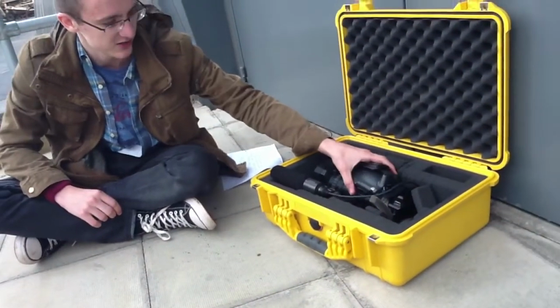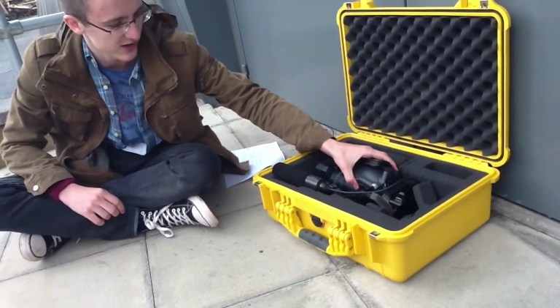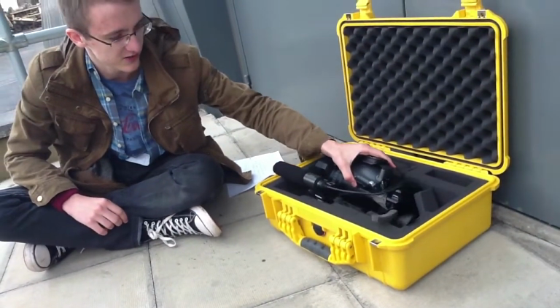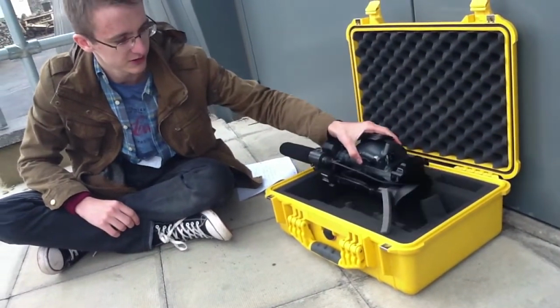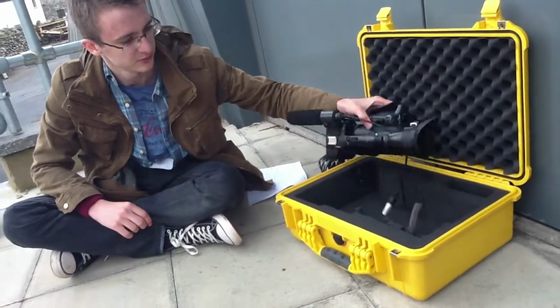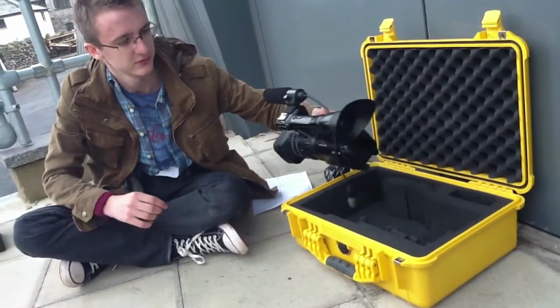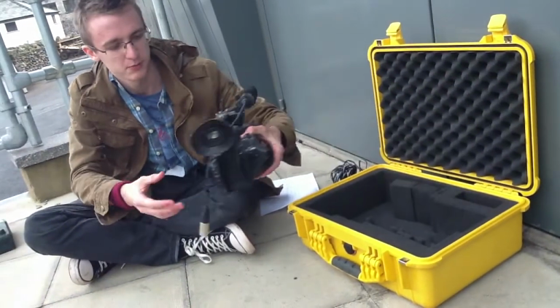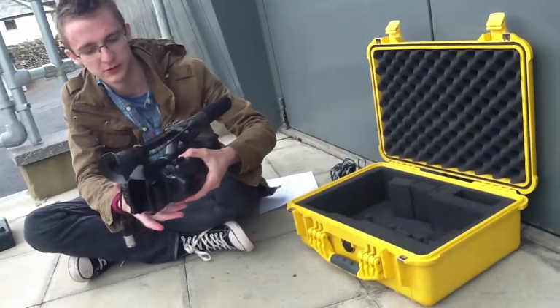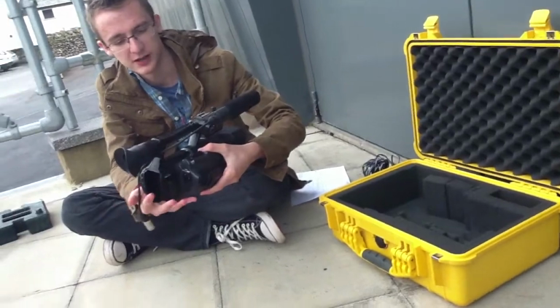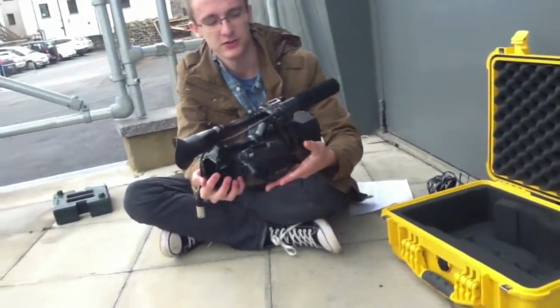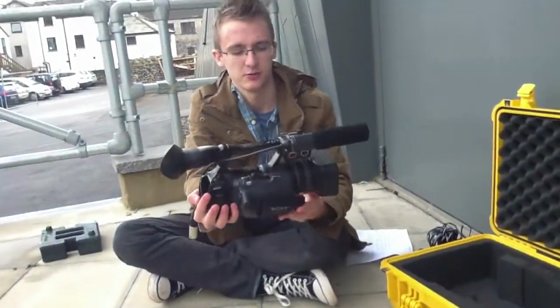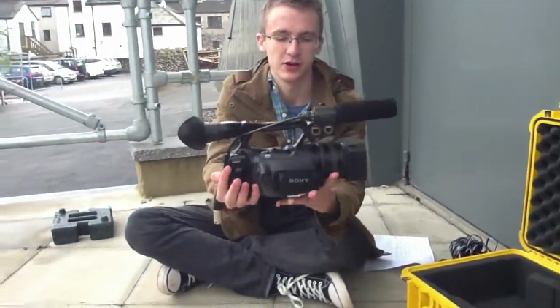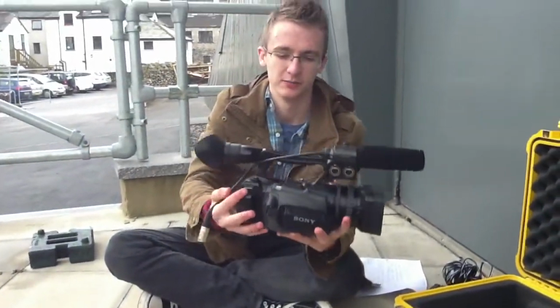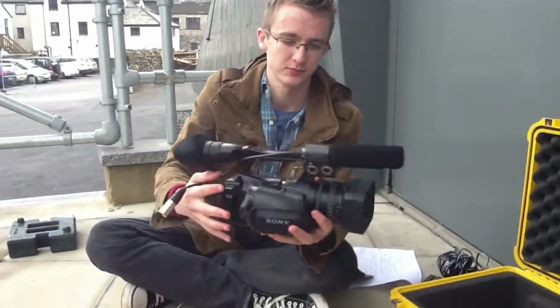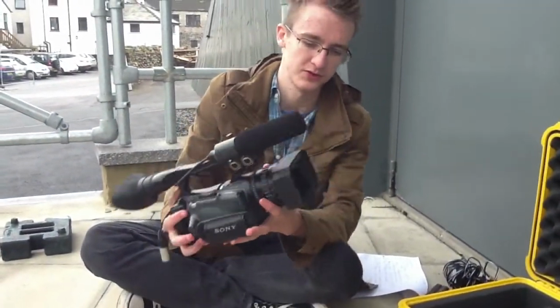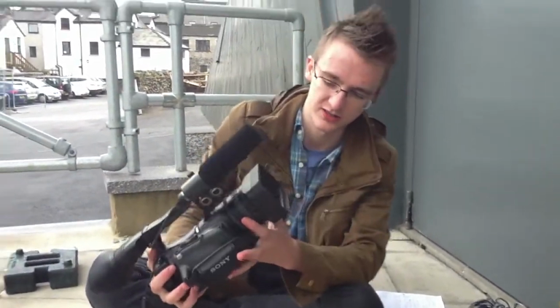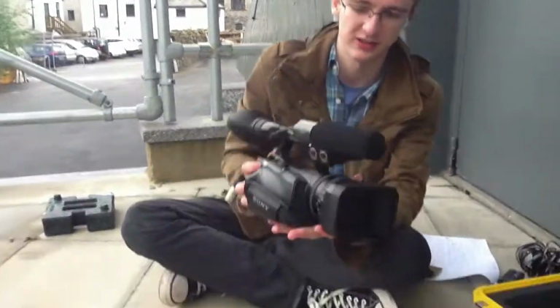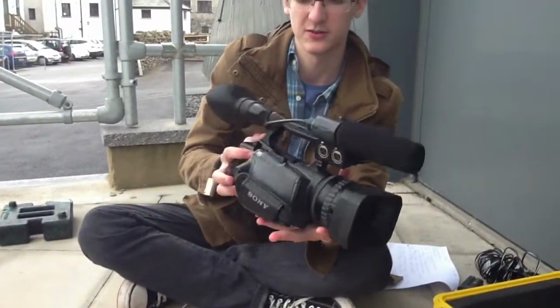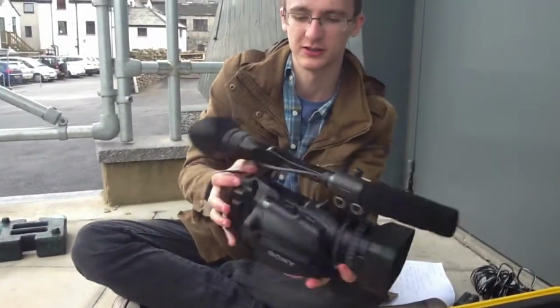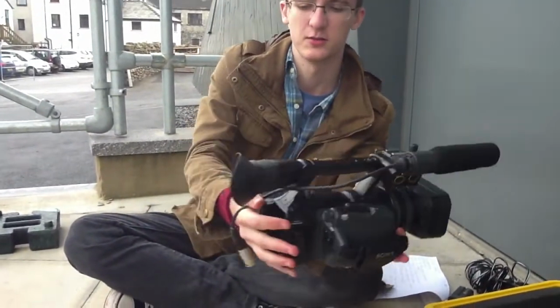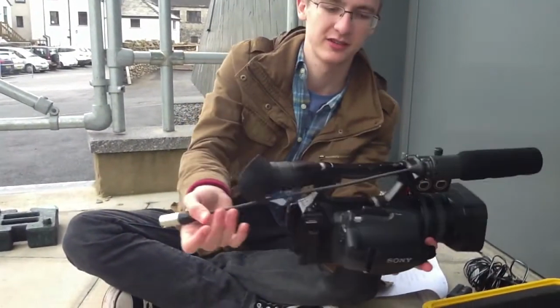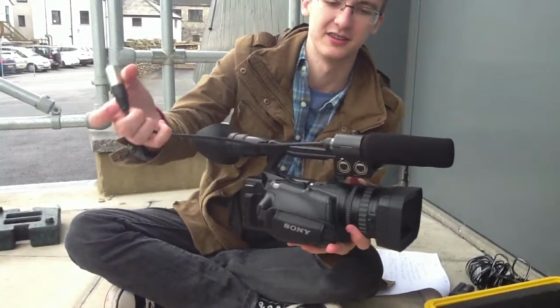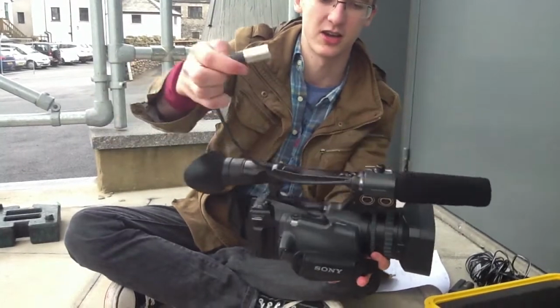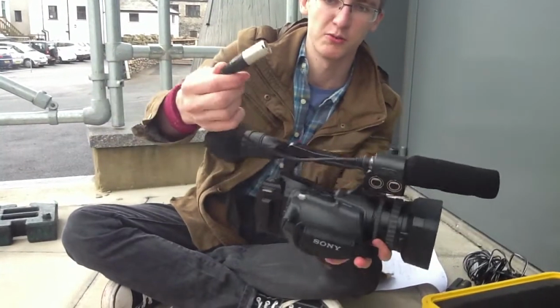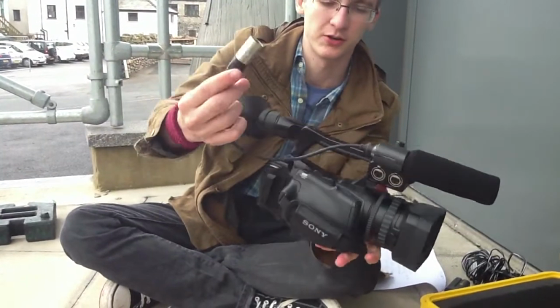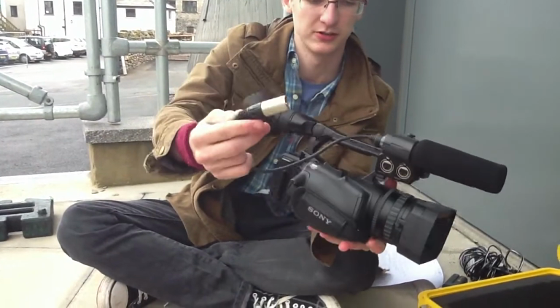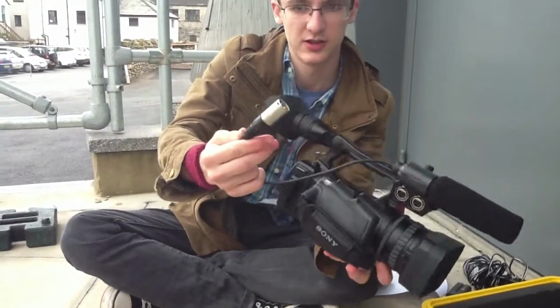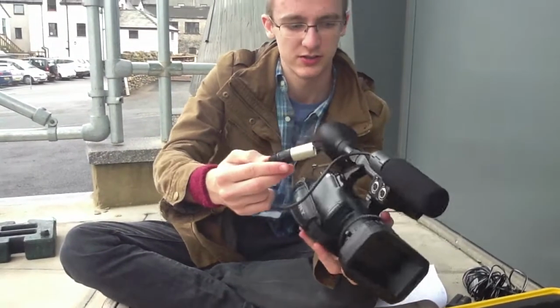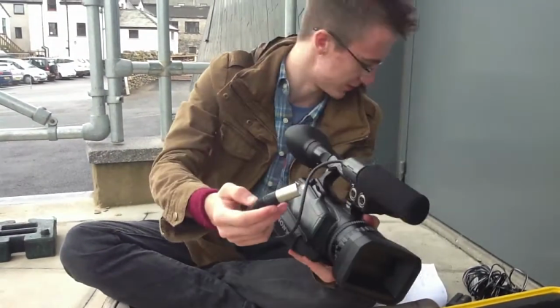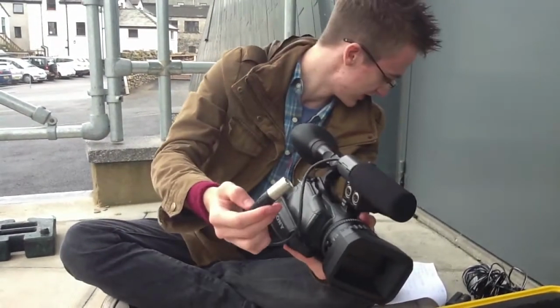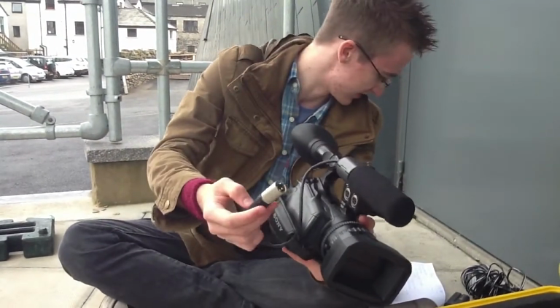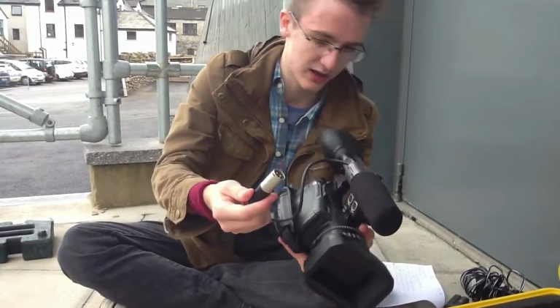This is the camera — big old thing here. Obviously that's the lens in the front, and this is the back, and this is a cable for the microphone — the XLR cable.